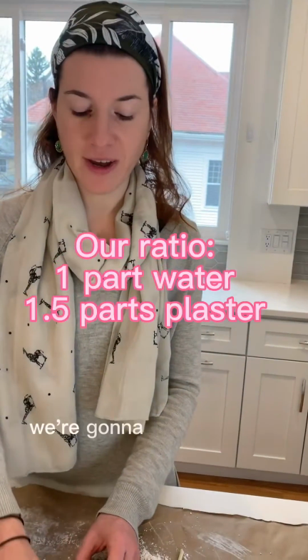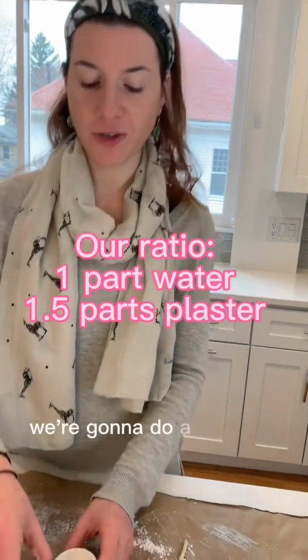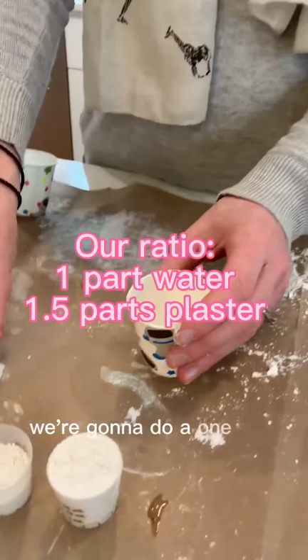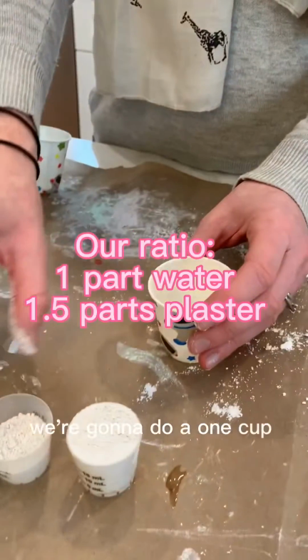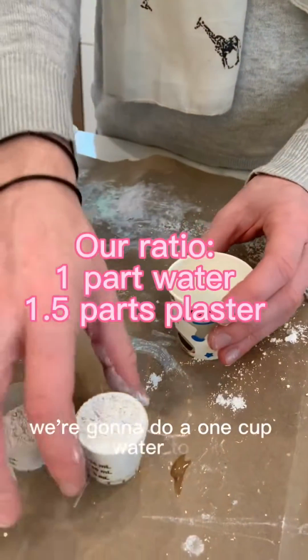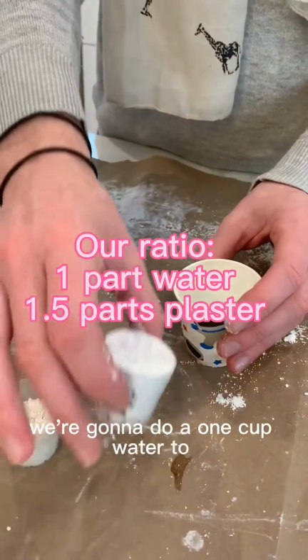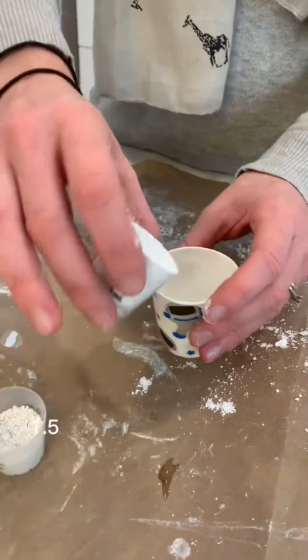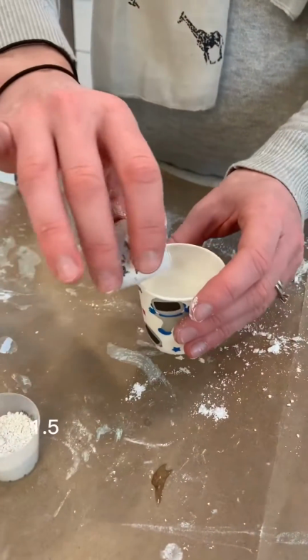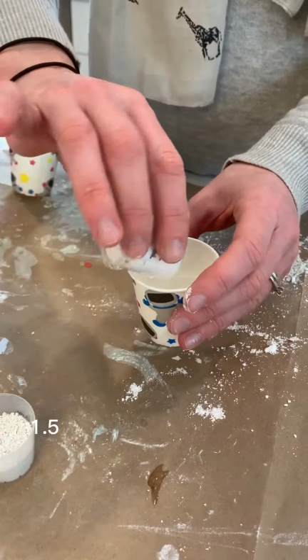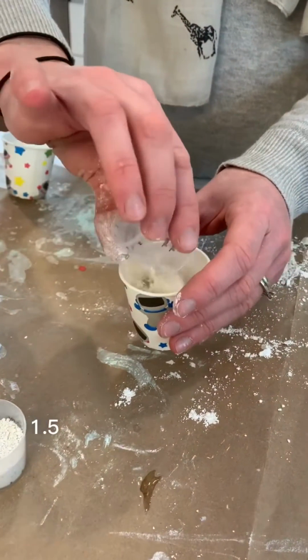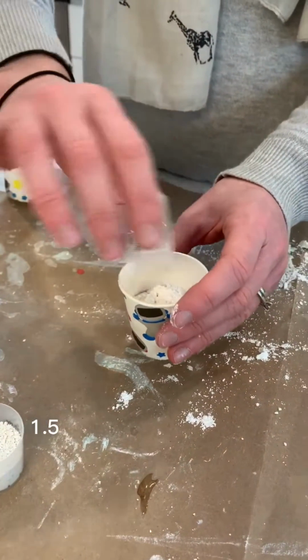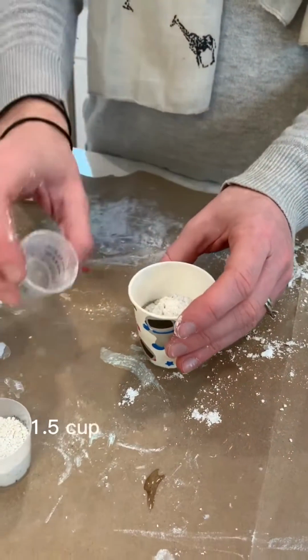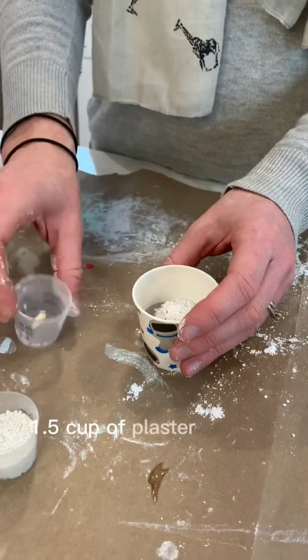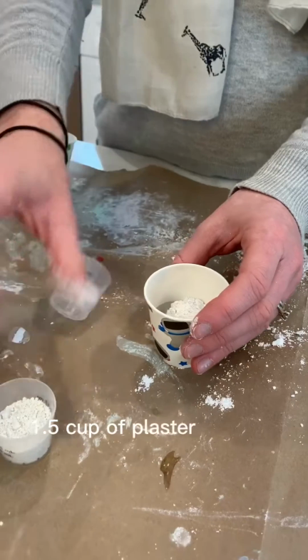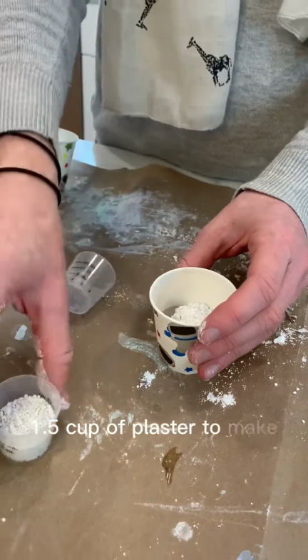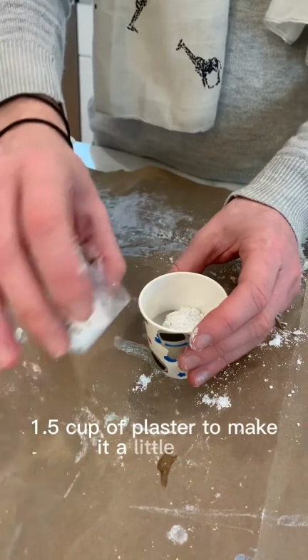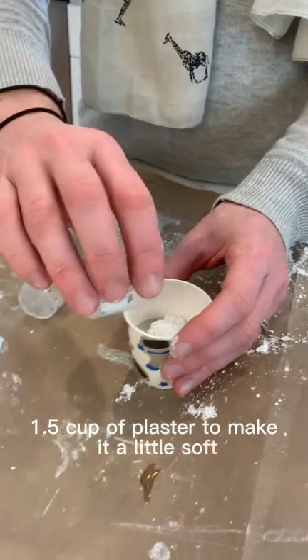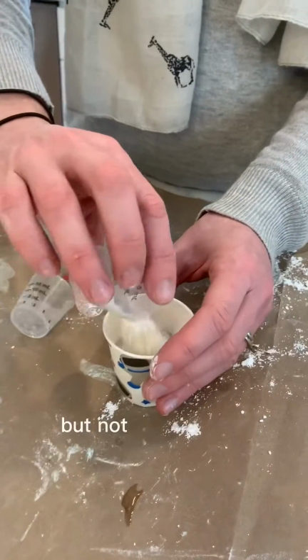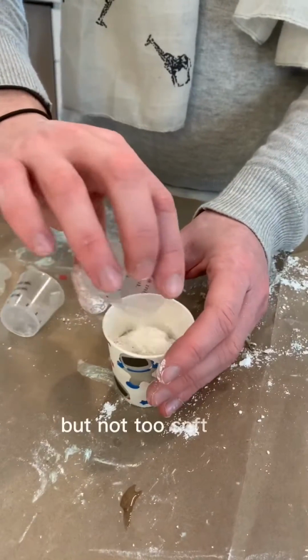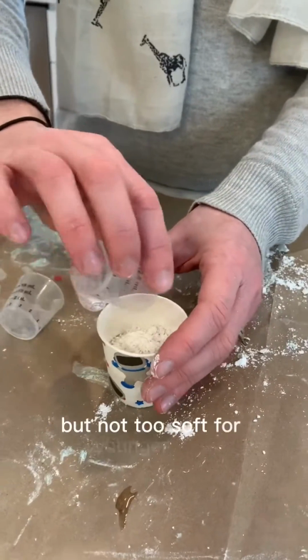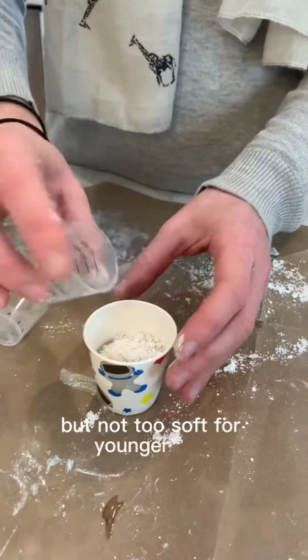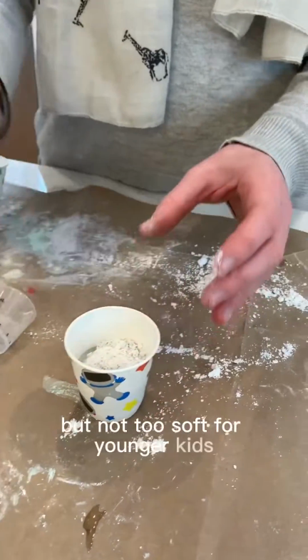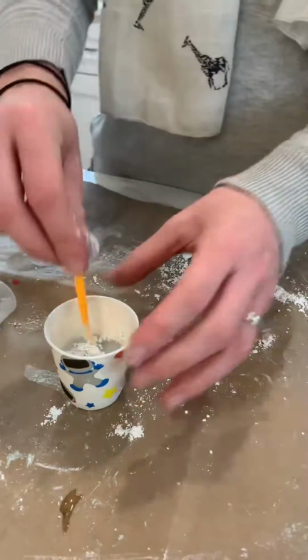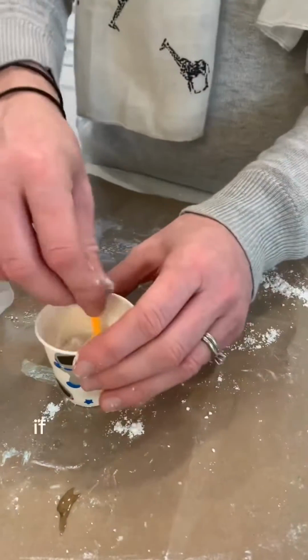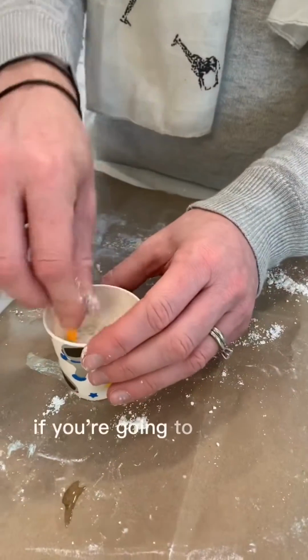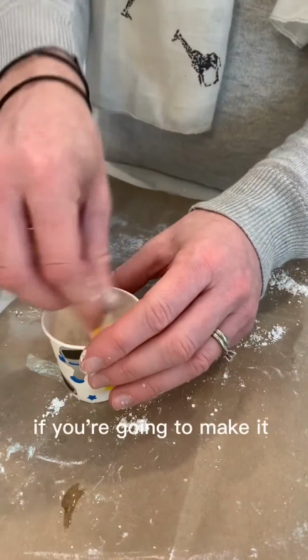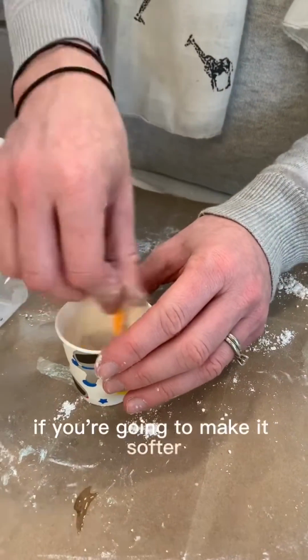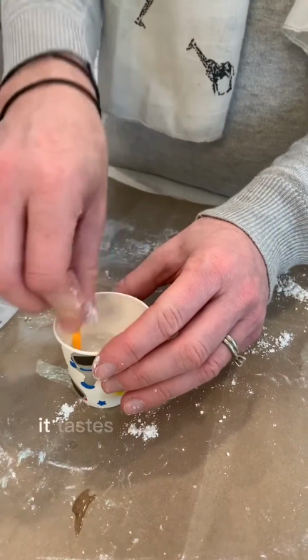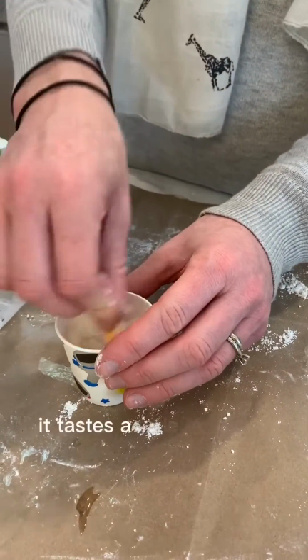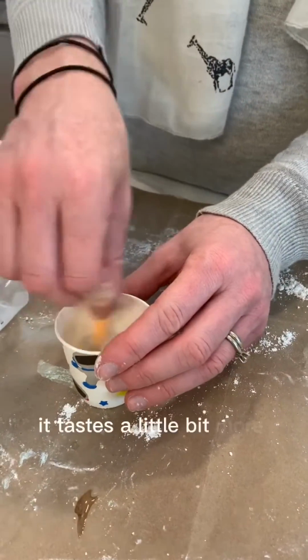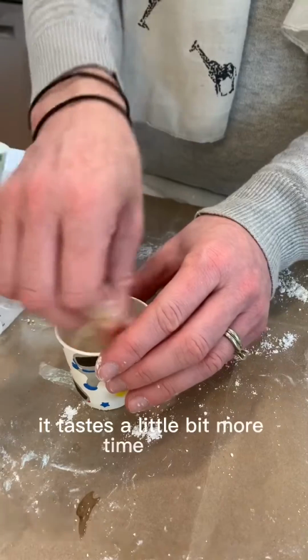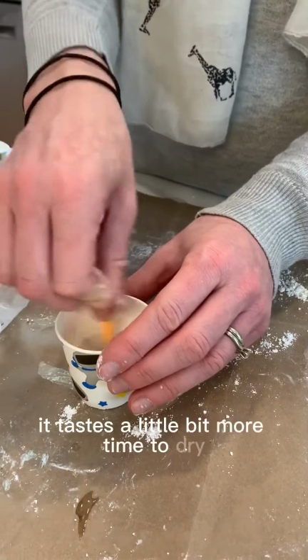We're gonna do a one cup water to one and a half cup of plaster to make it a little soft but not too soft for a younger kid. If you're gonna make it softer it takes a little bit more time to dry.